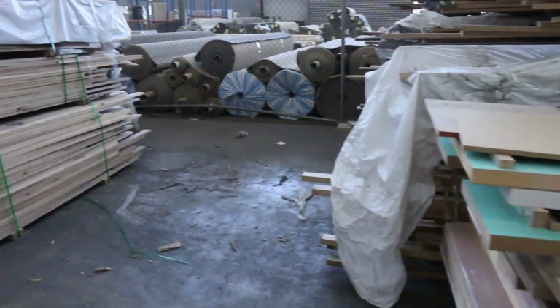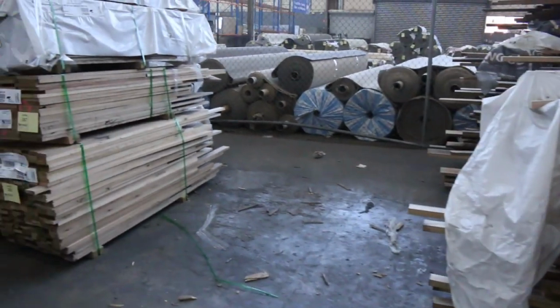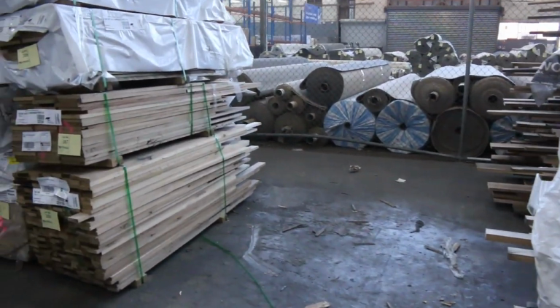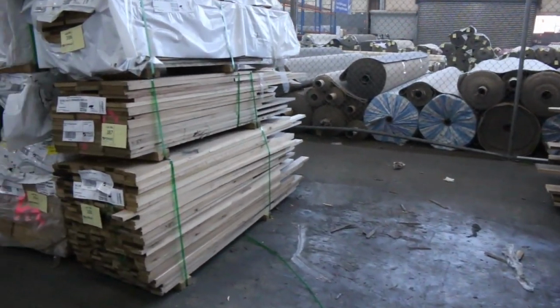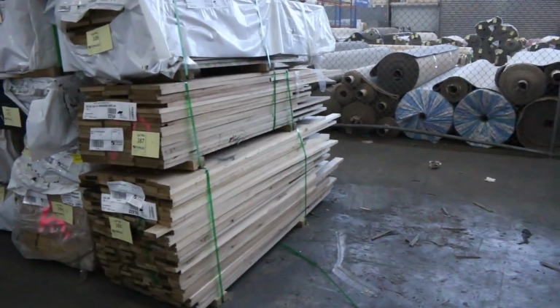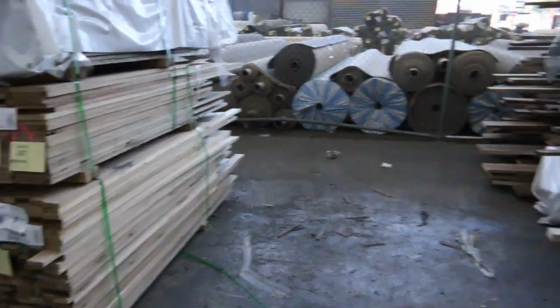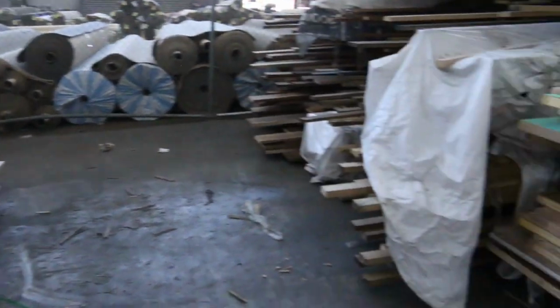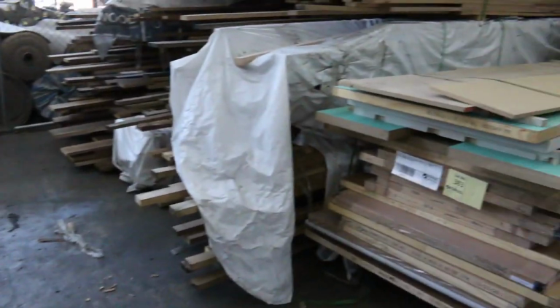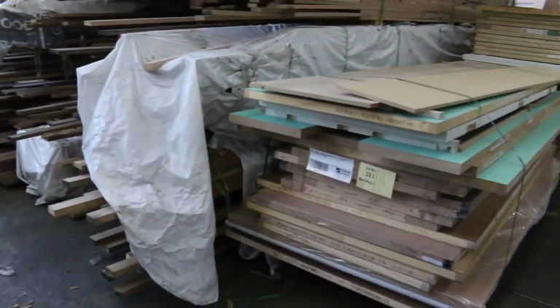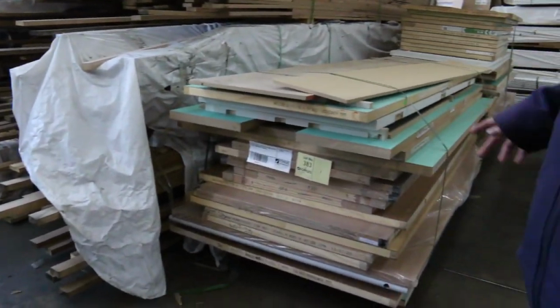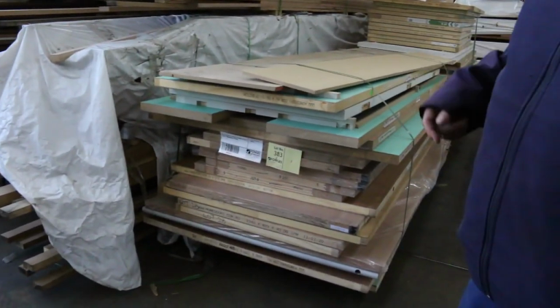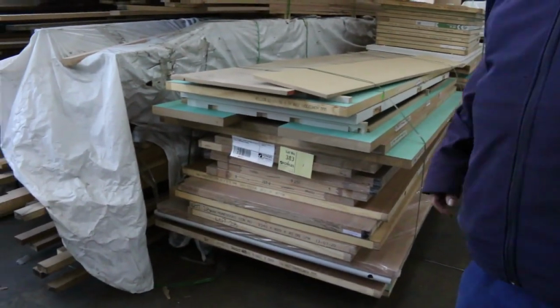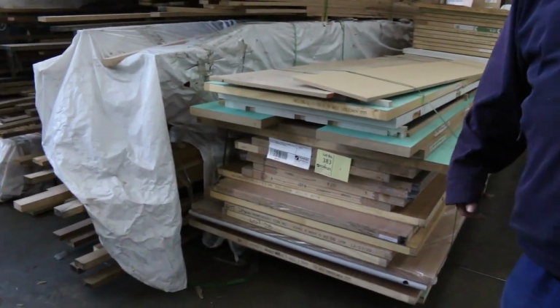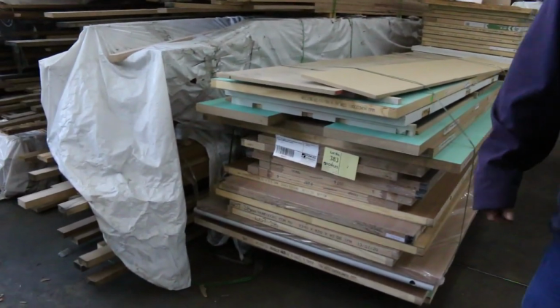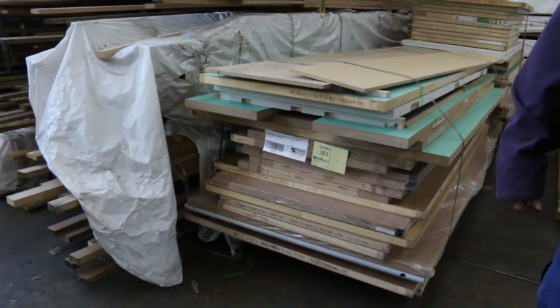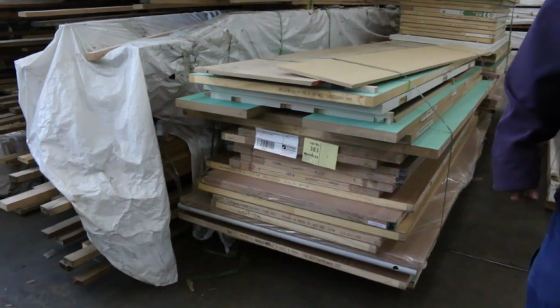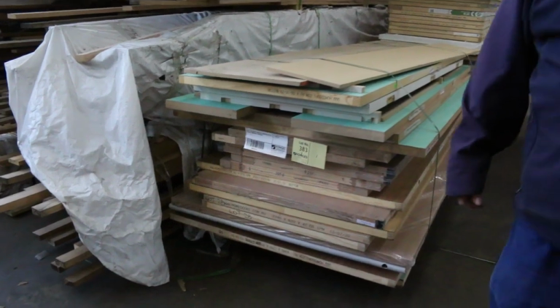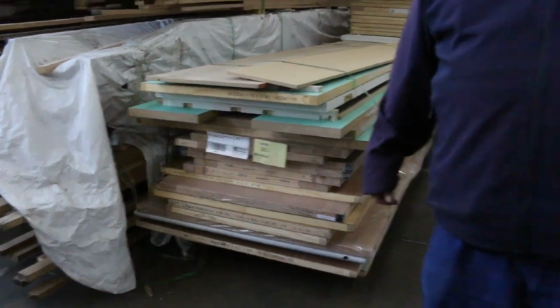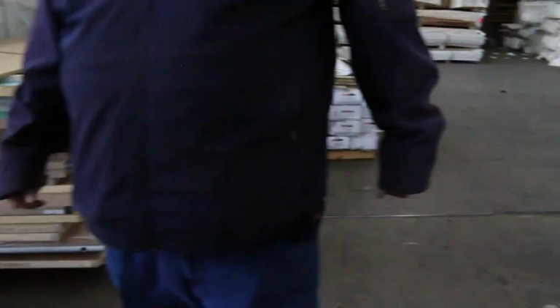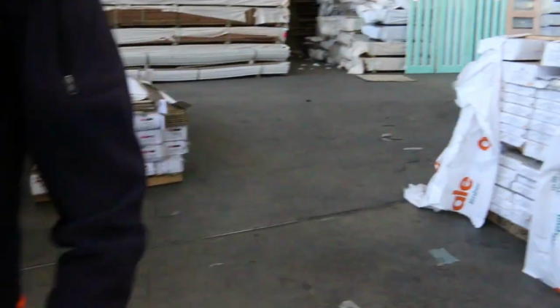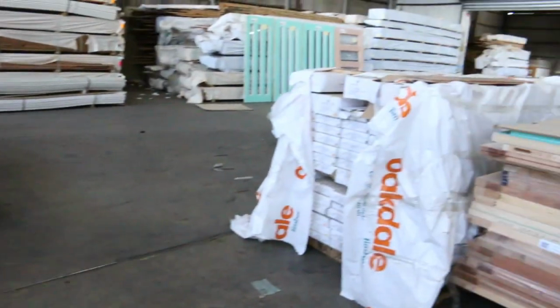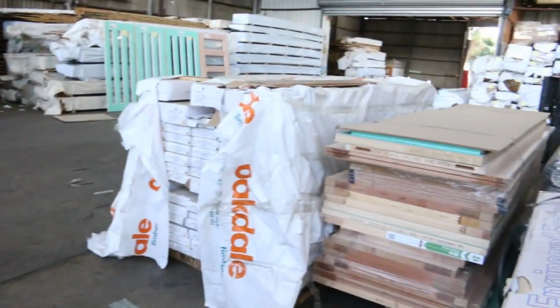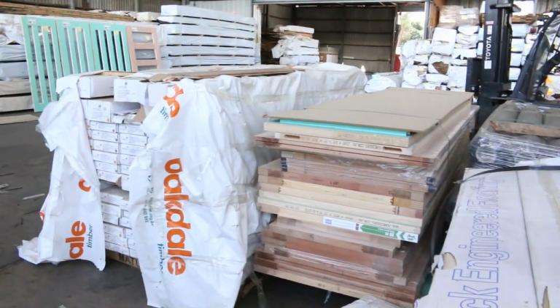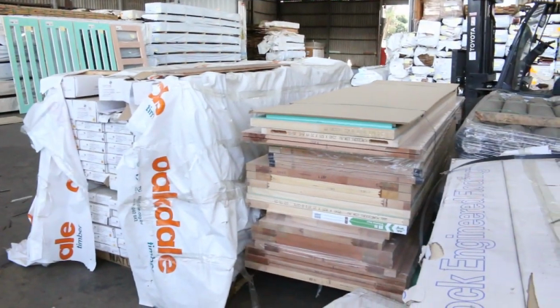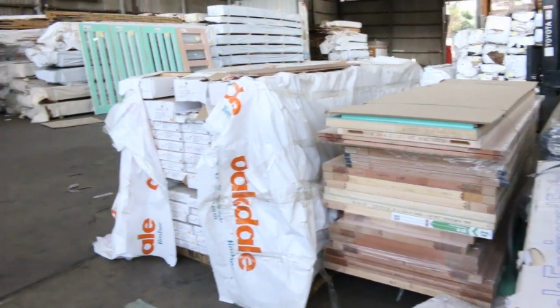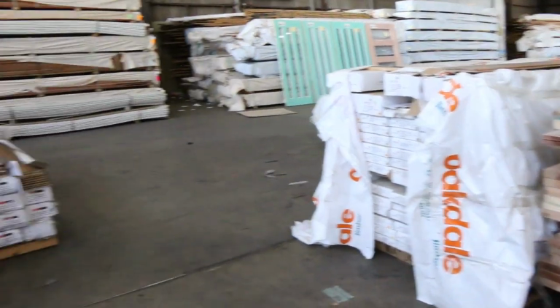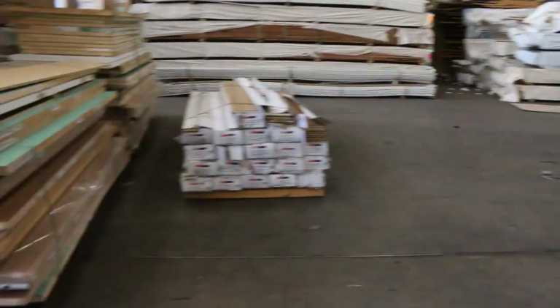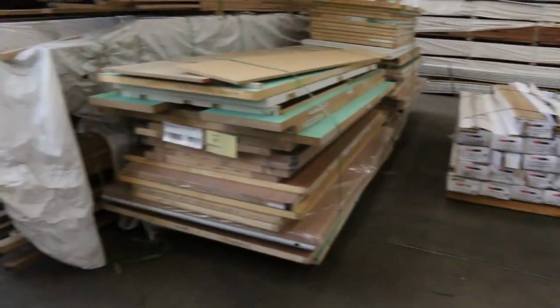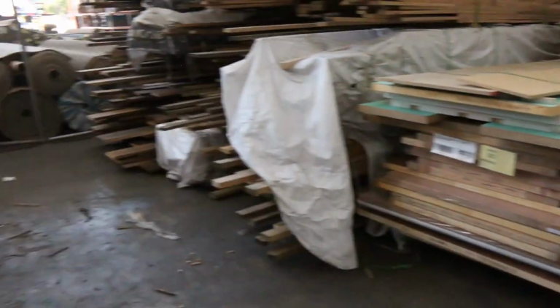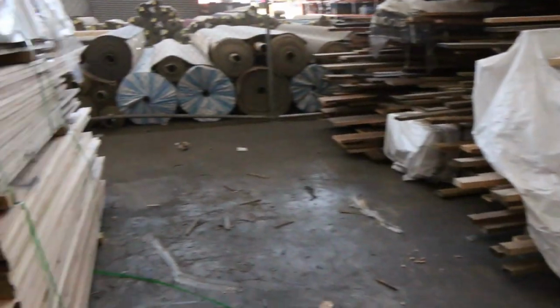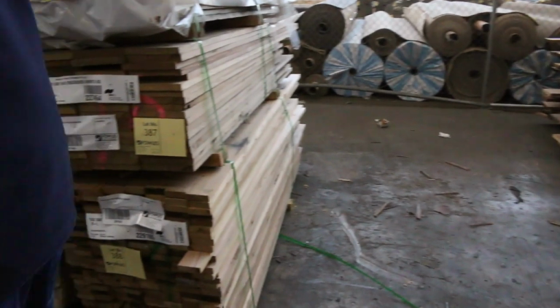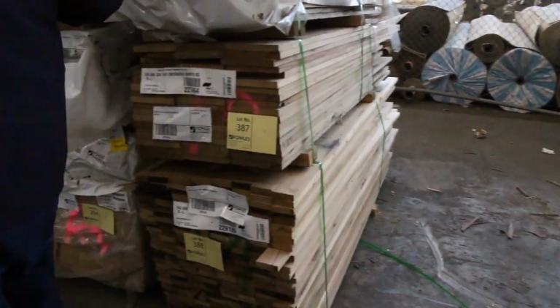Another pallet right here — lot 383 — and there's also another one on the other side there. Plenty of Tassie oak shorts down this row as well.